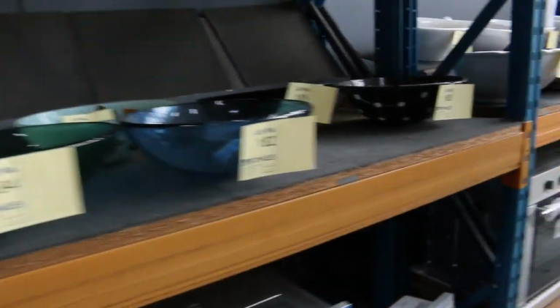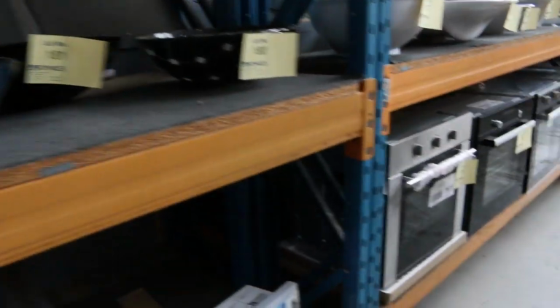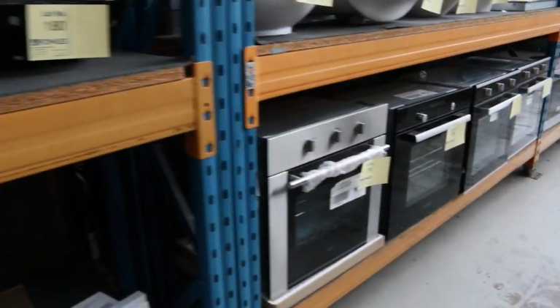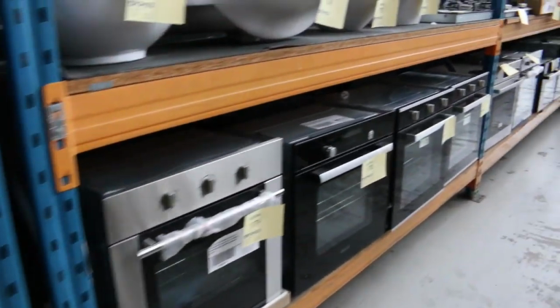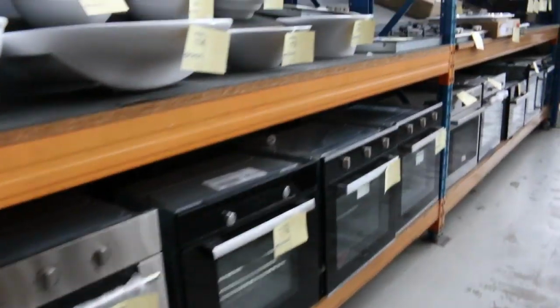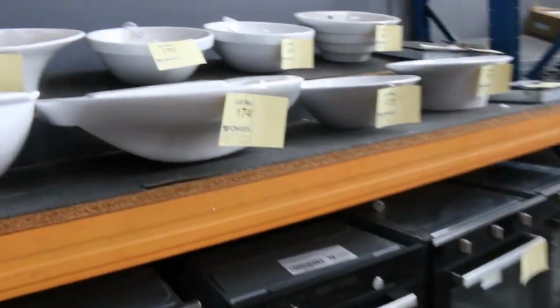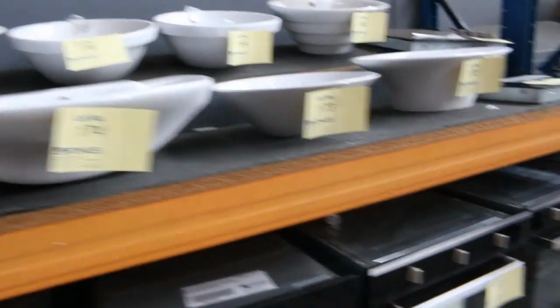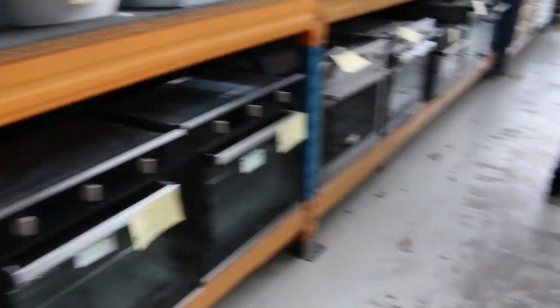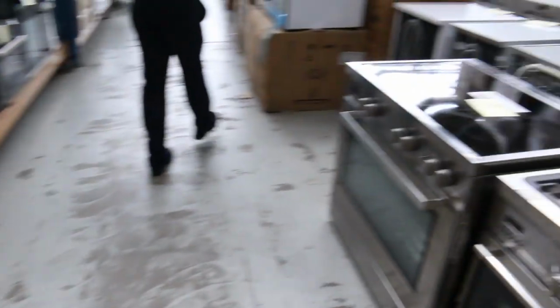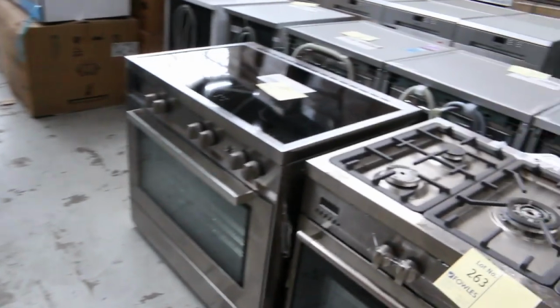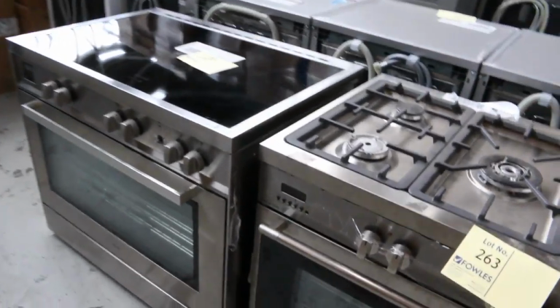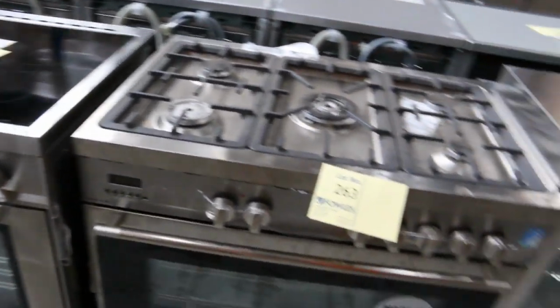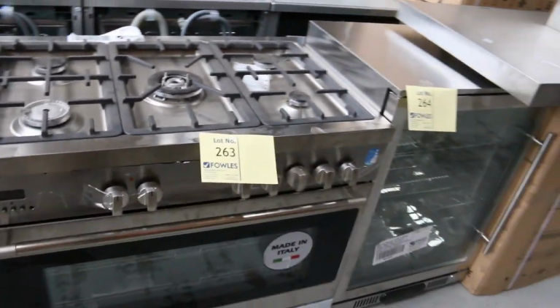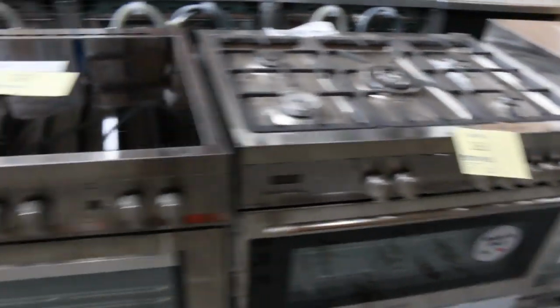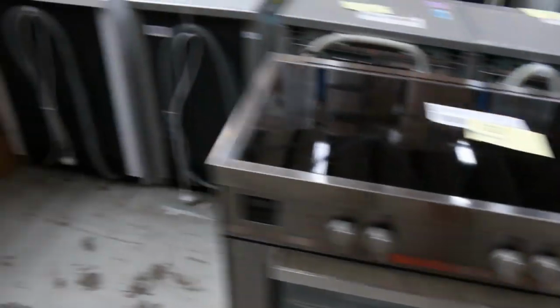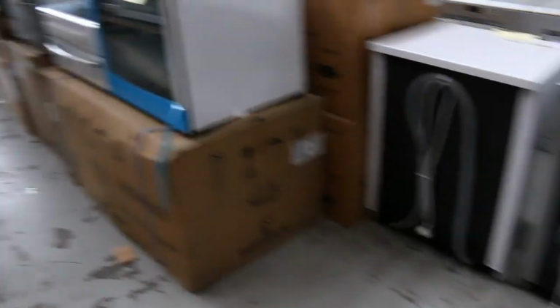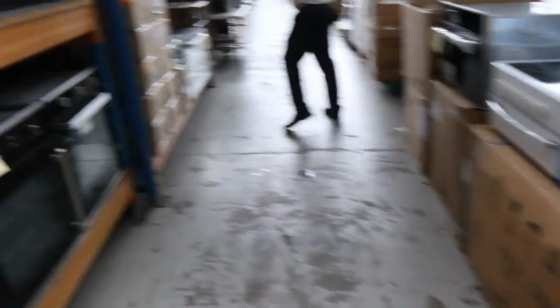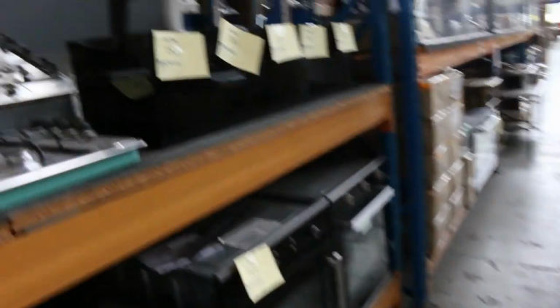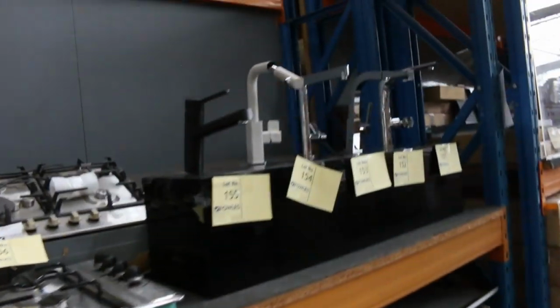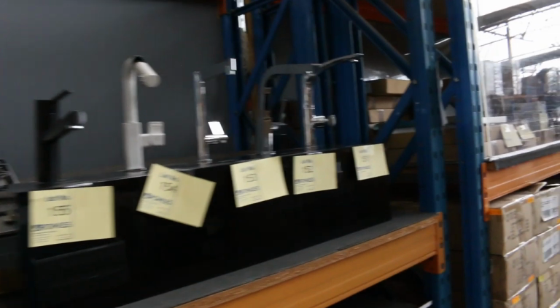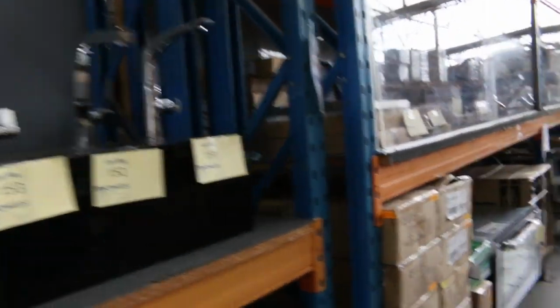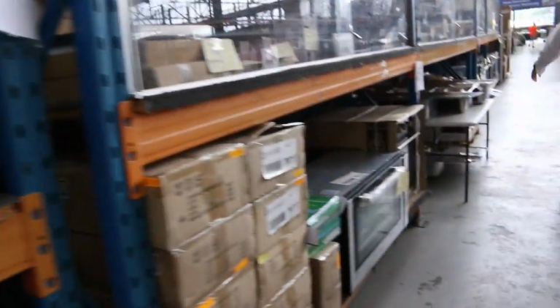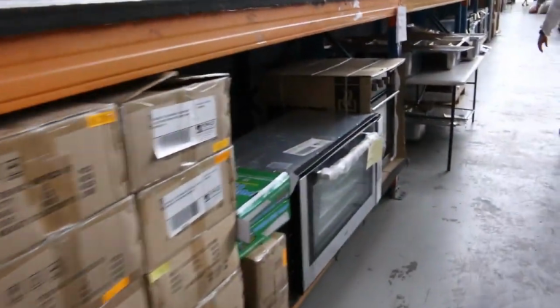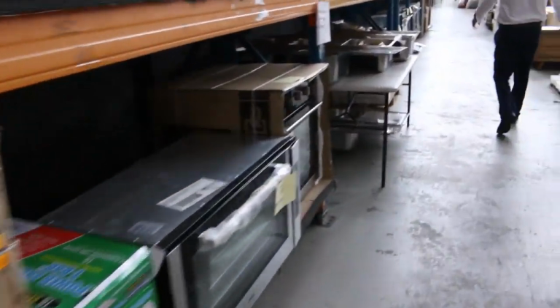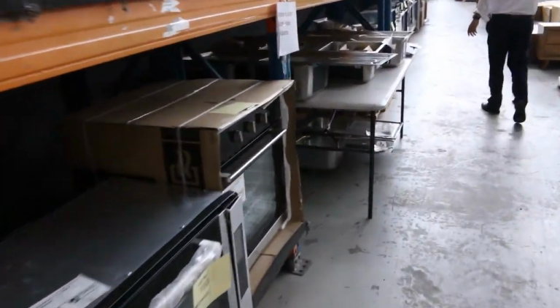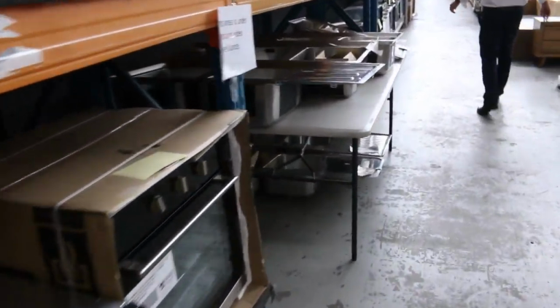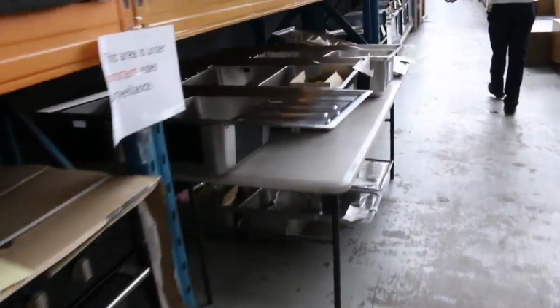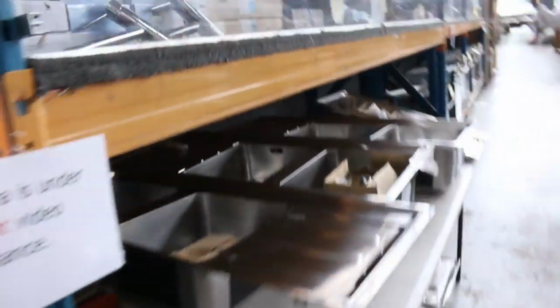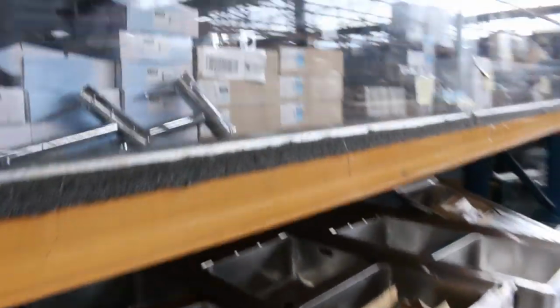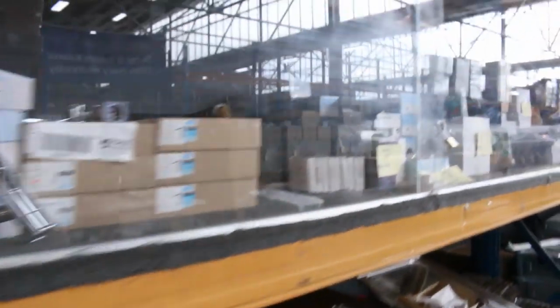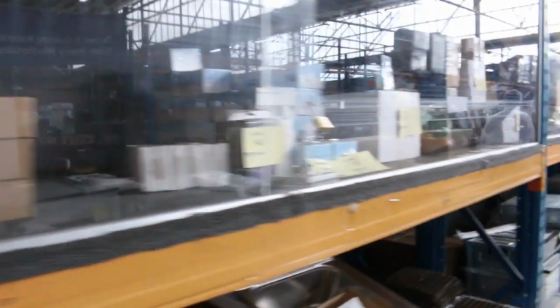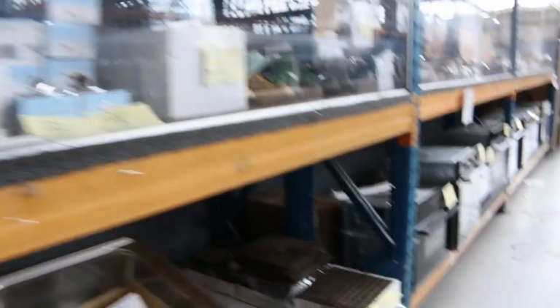Down through here, mountains of different ovens. On the other side, freestanding cookers. You can see compact microwaves and beautiful taps — heaps of Frankie taps and heaps of Frankie sinks. More taps and loads of furniture.